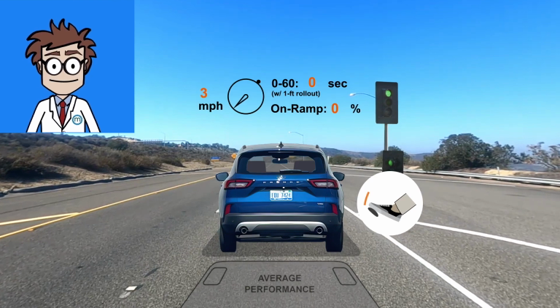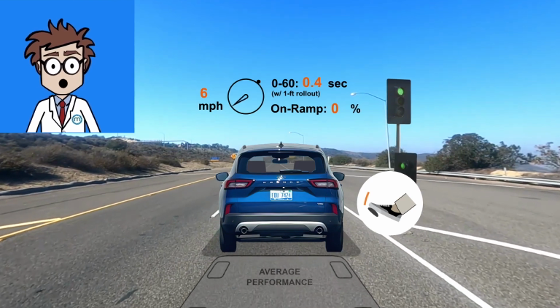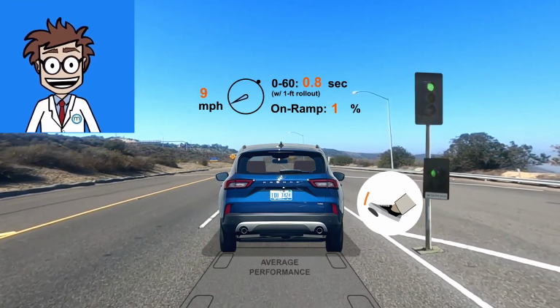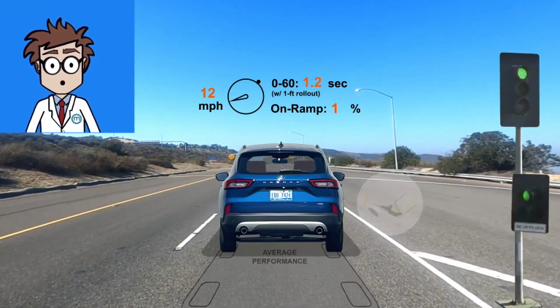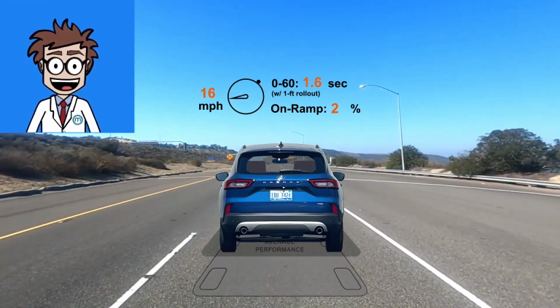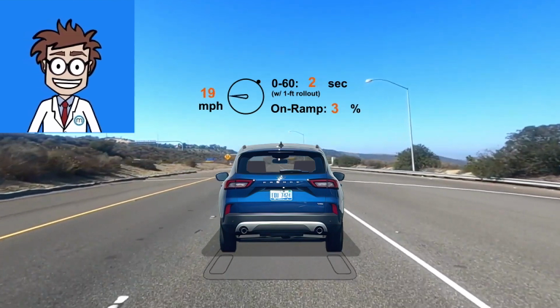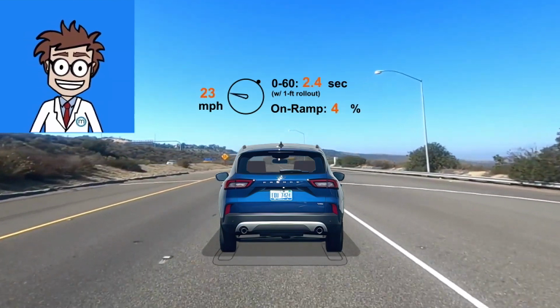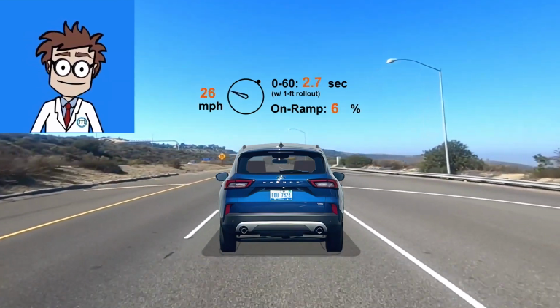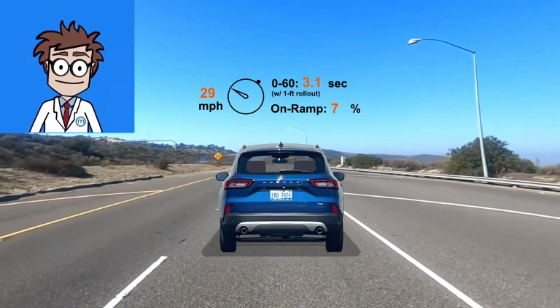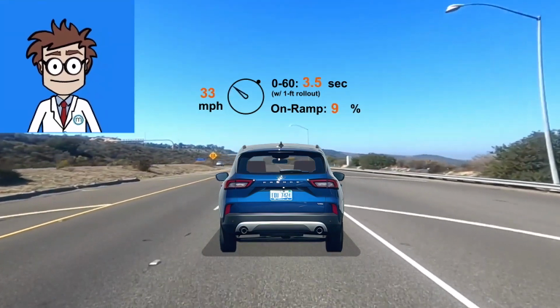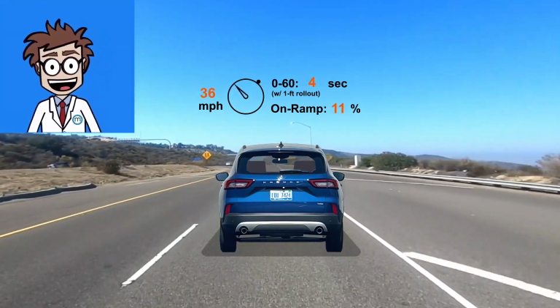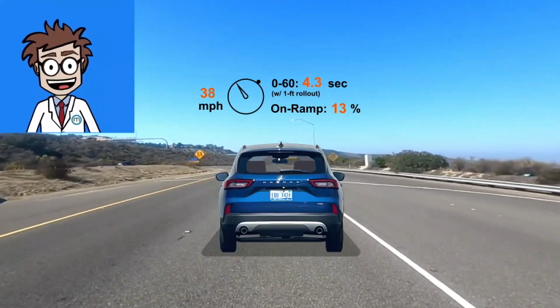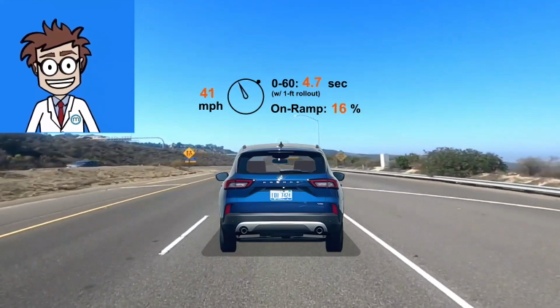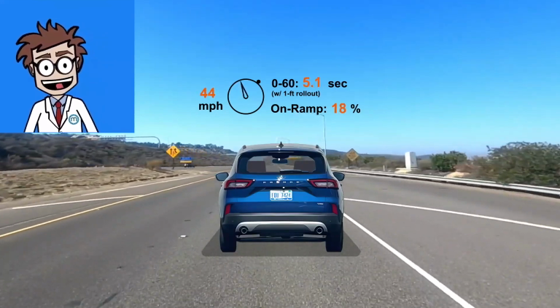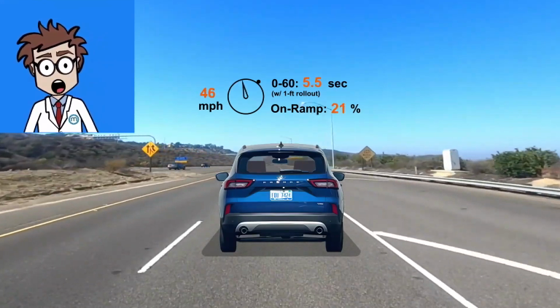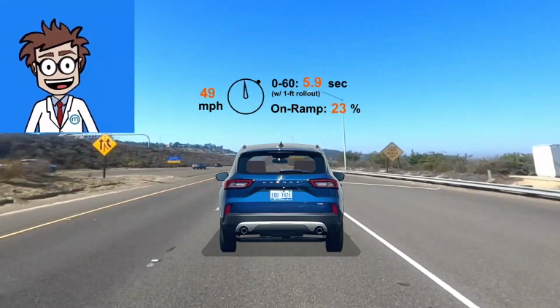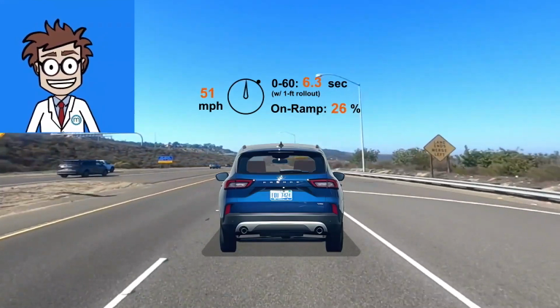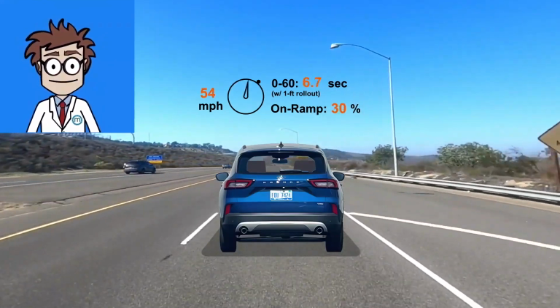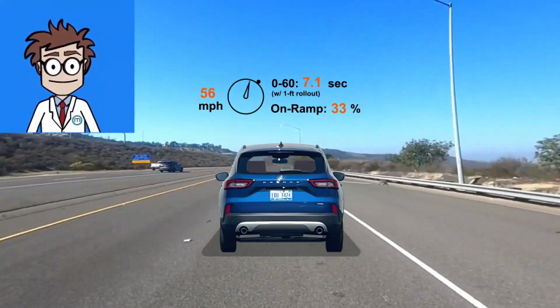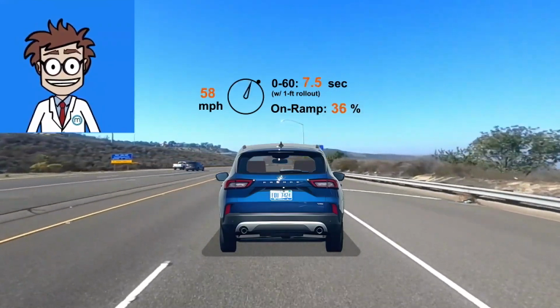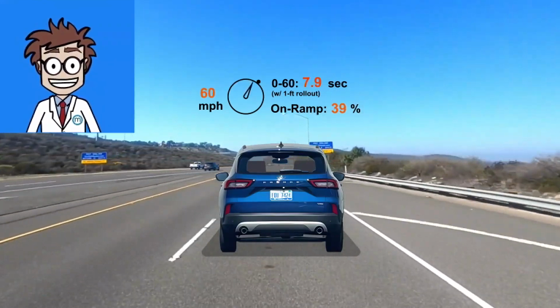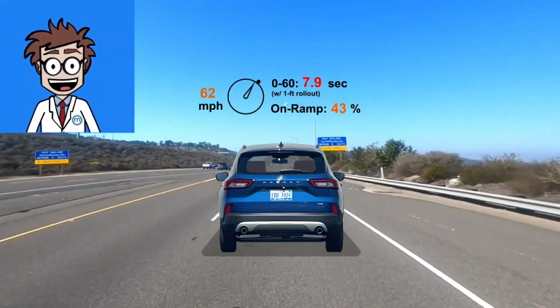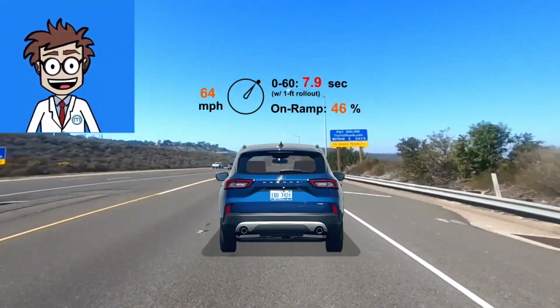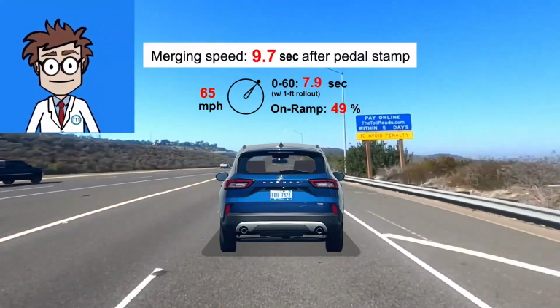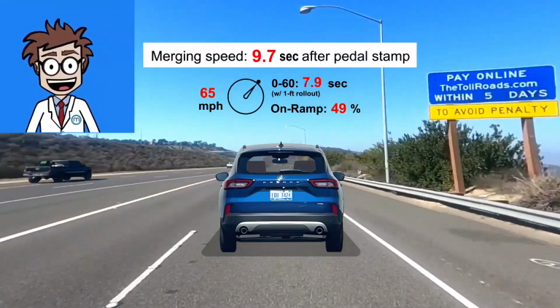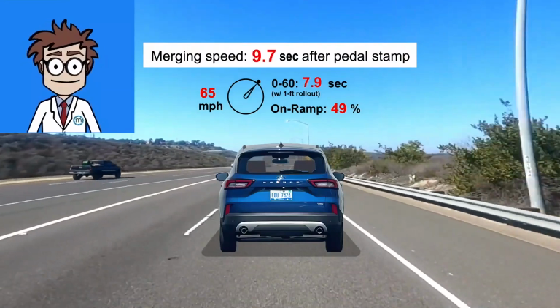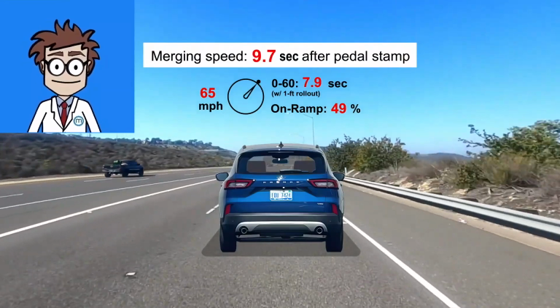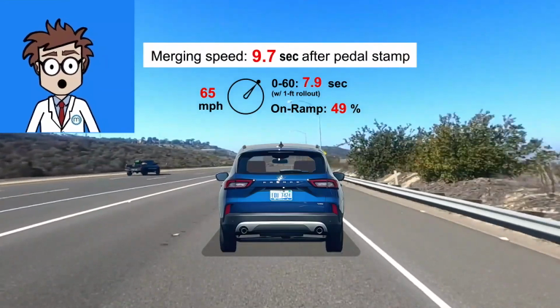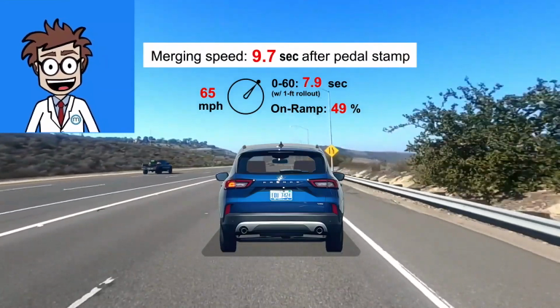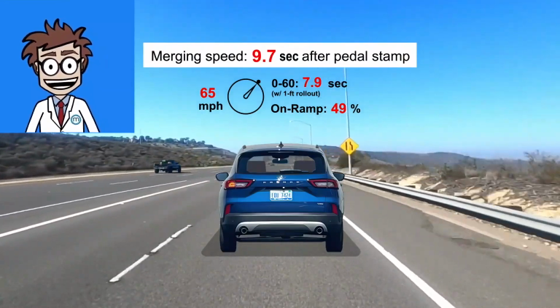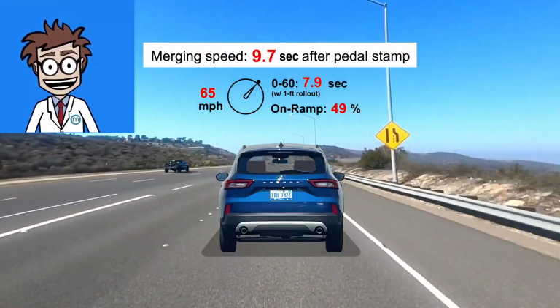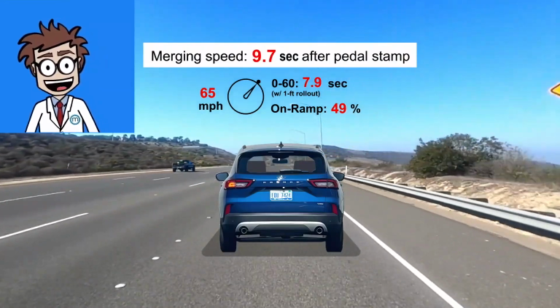Did you see how the Escape momentarily matched the average car? That's the effect of the electric motor's initial torque helping out the gas engine. 60 miles per hour happens in 7.9 seconds, and it hits merging speed in 9.7.